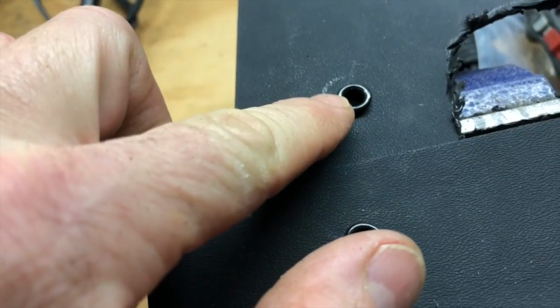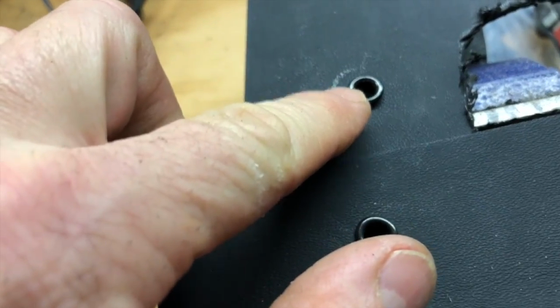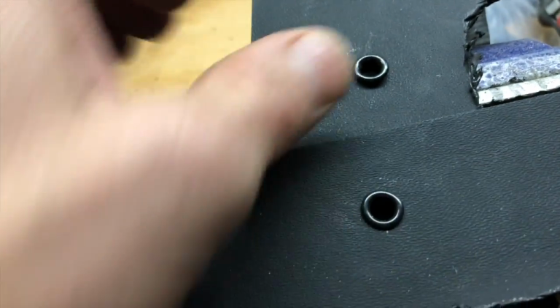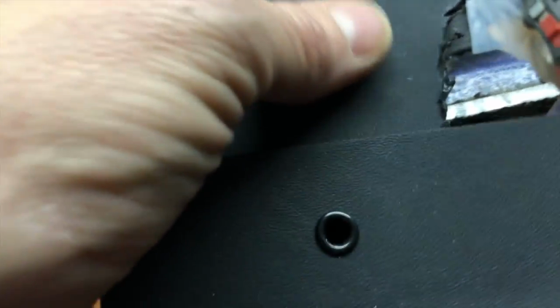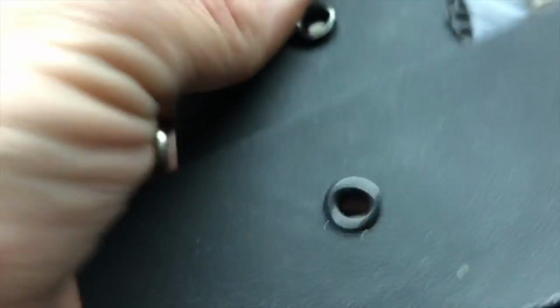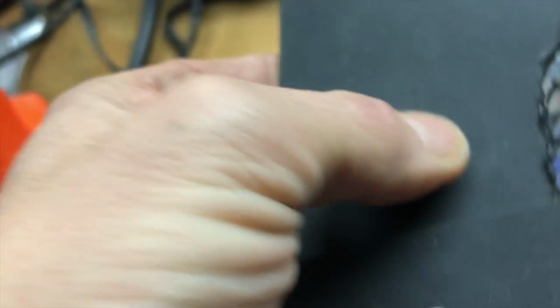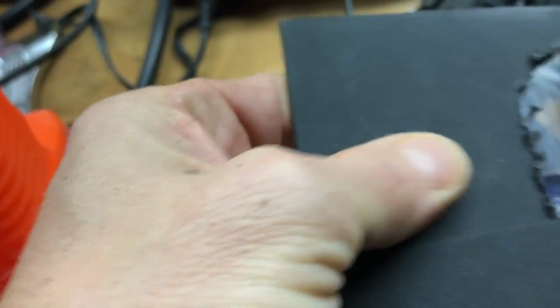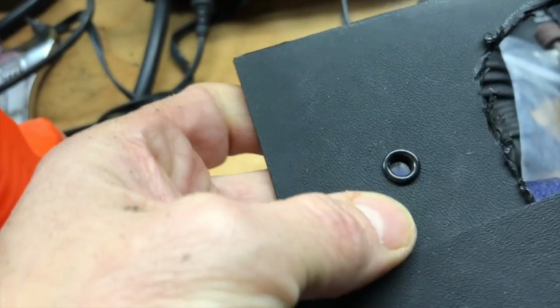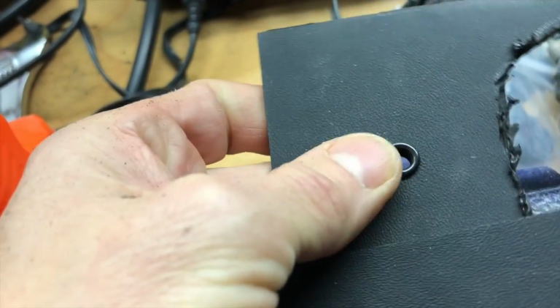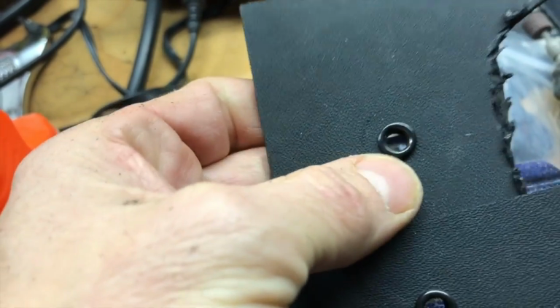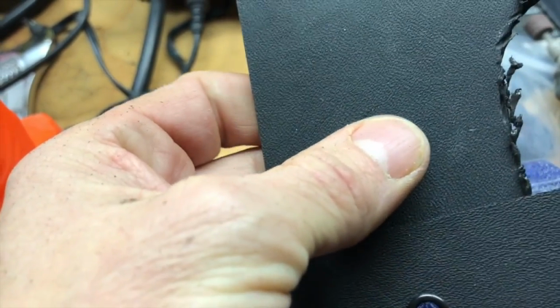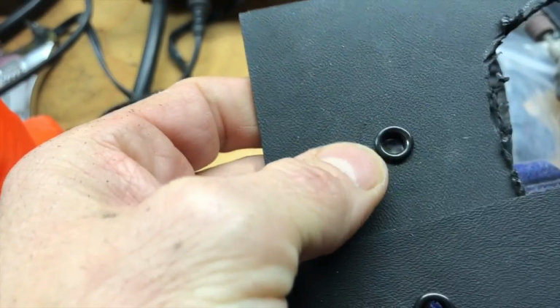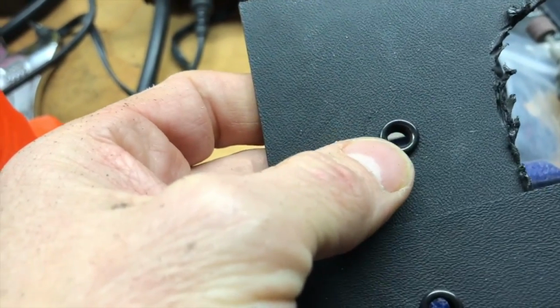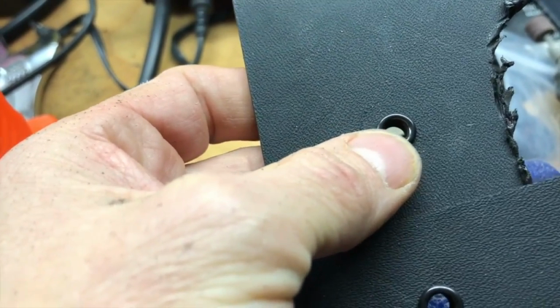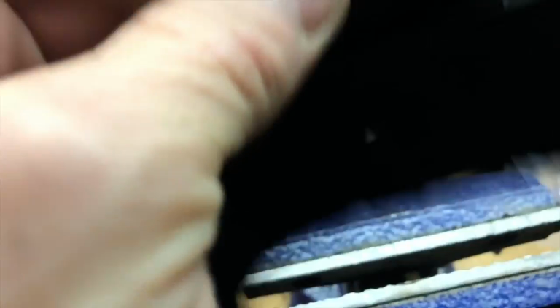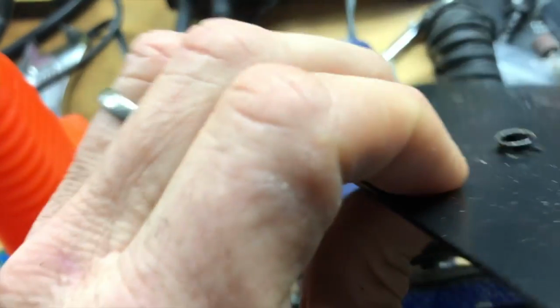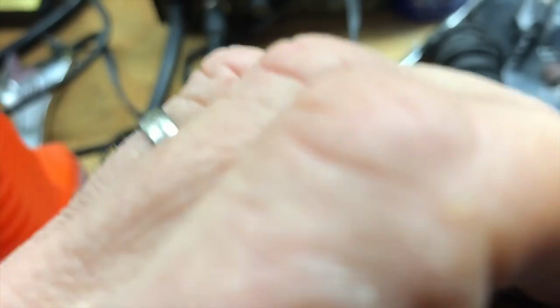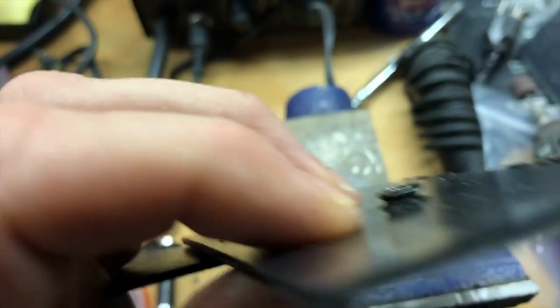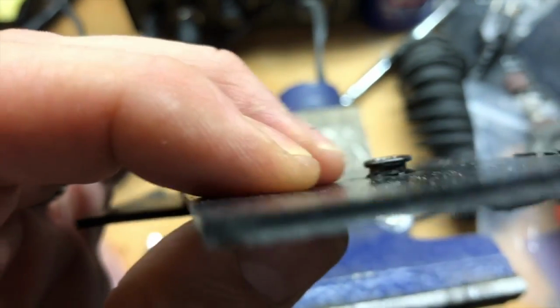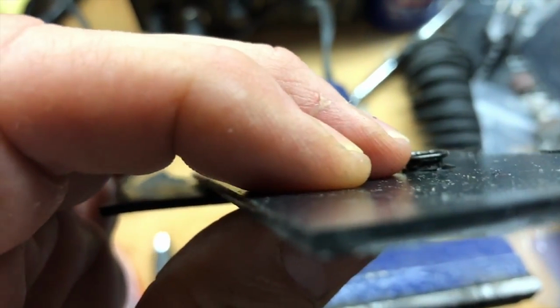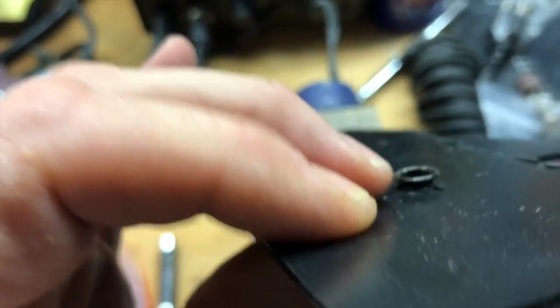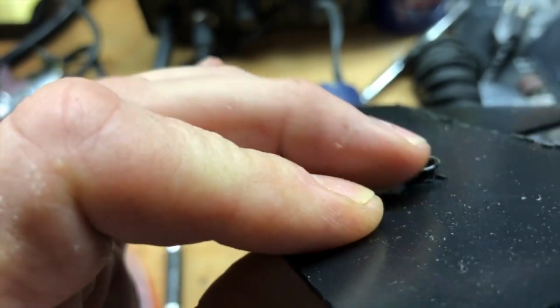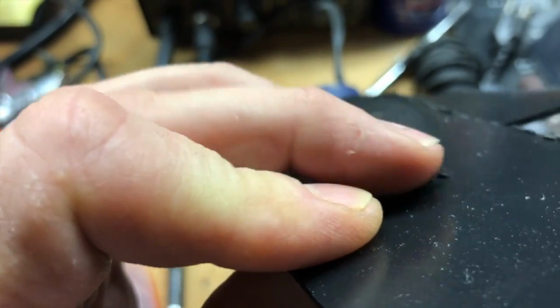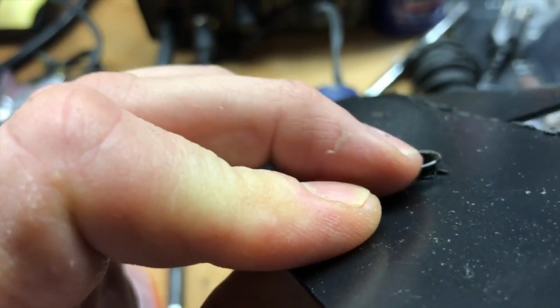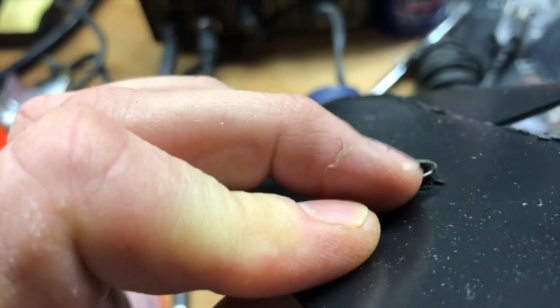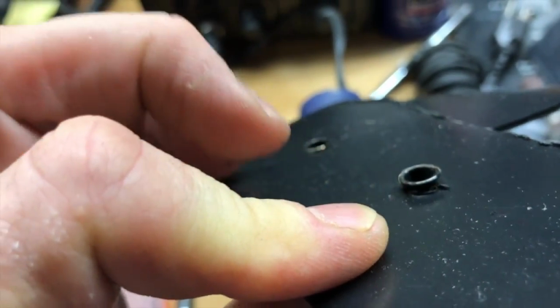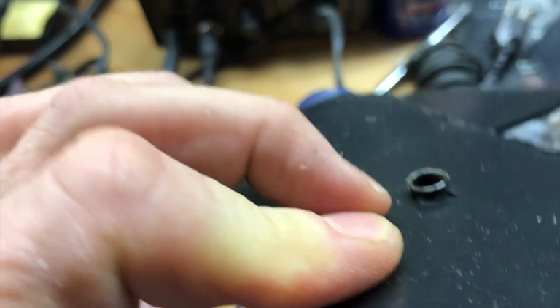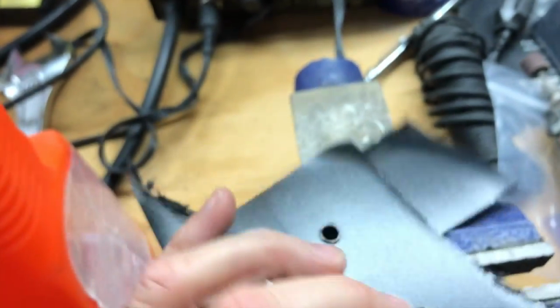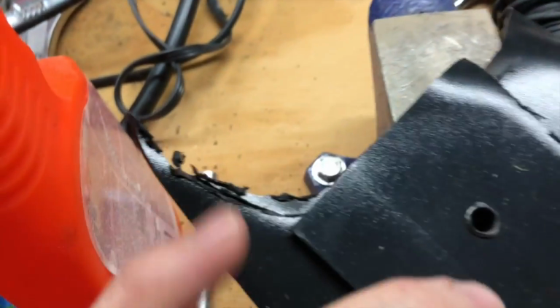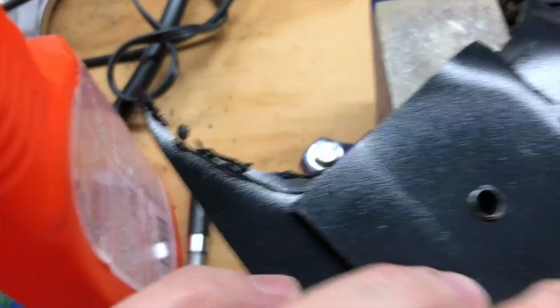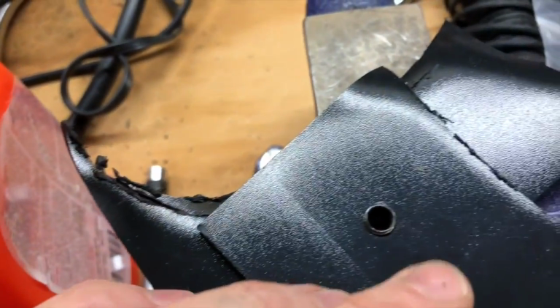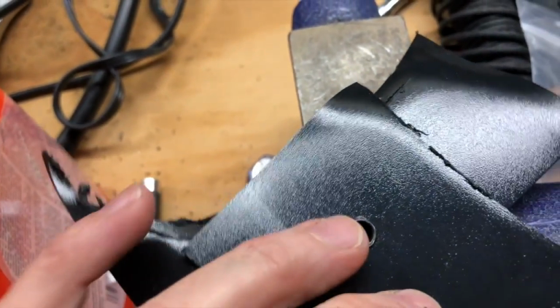With a single piece of kydex it obviously doesn't work well because these are too long, and as you can see on the back there it won't work — it needs some extra material. This one here is with two pieces of kydex.